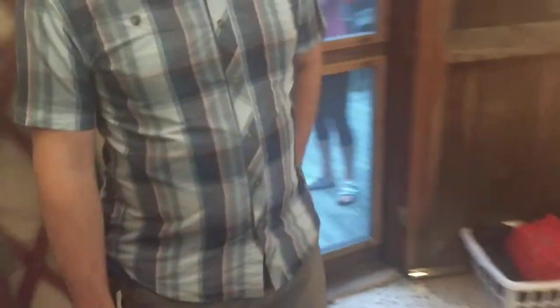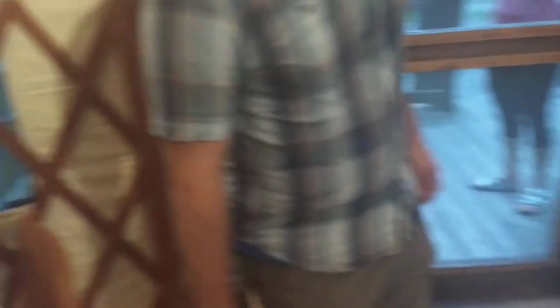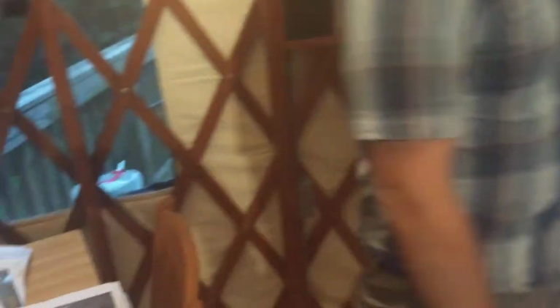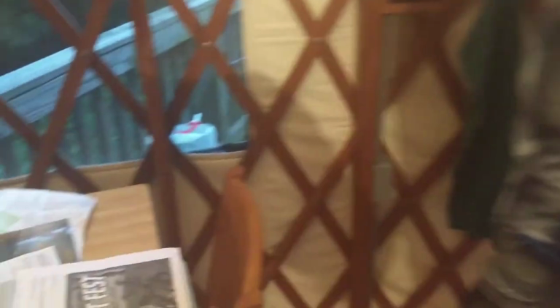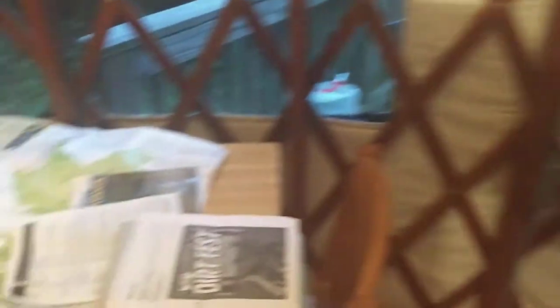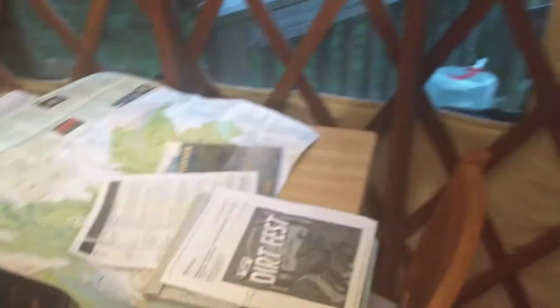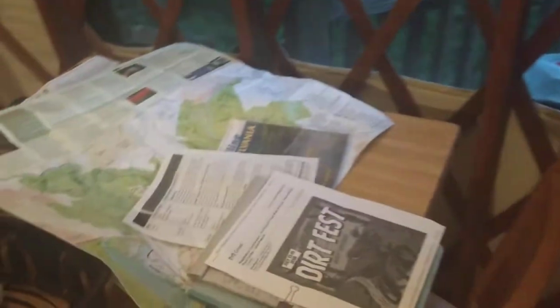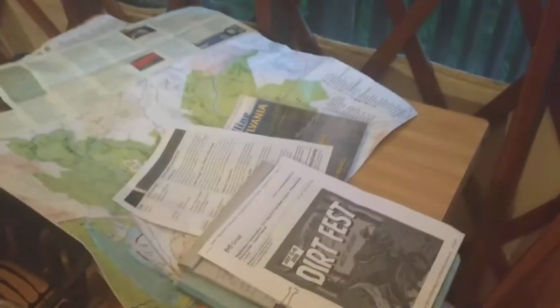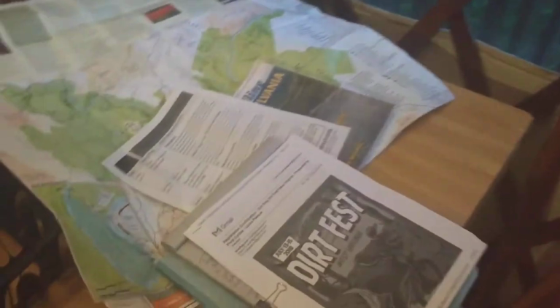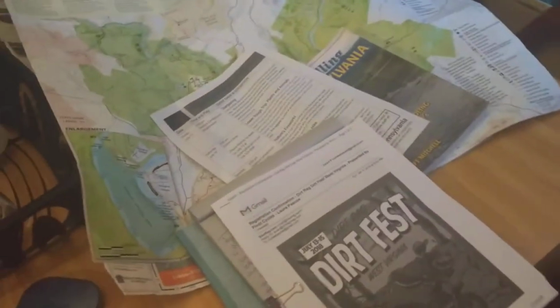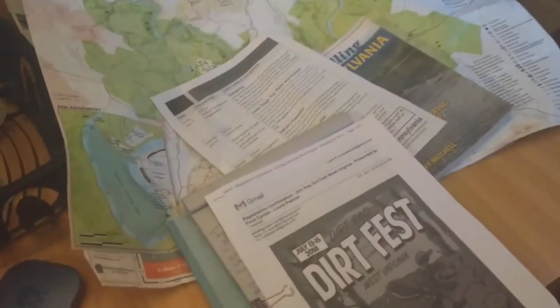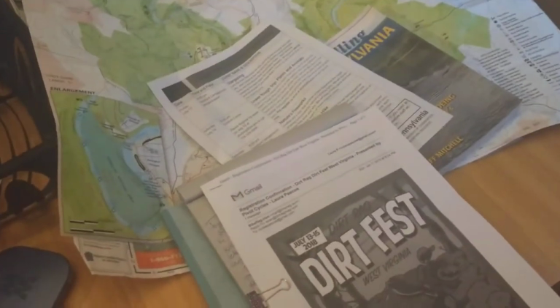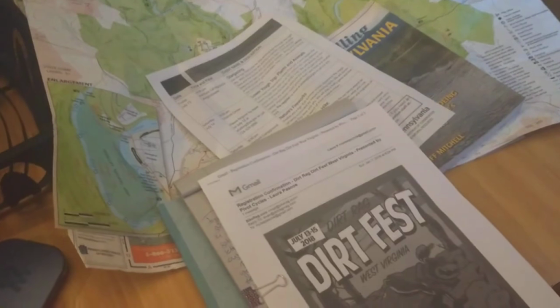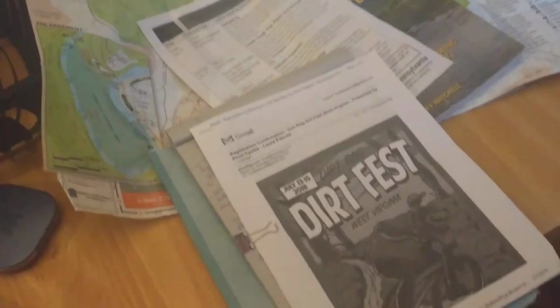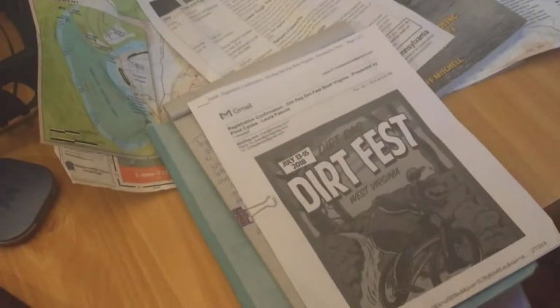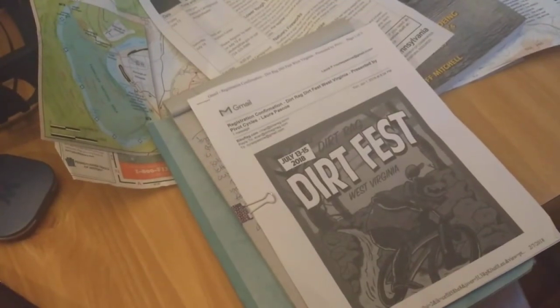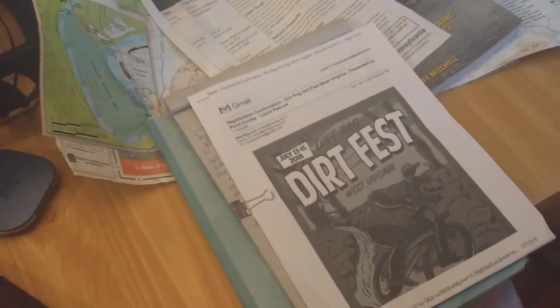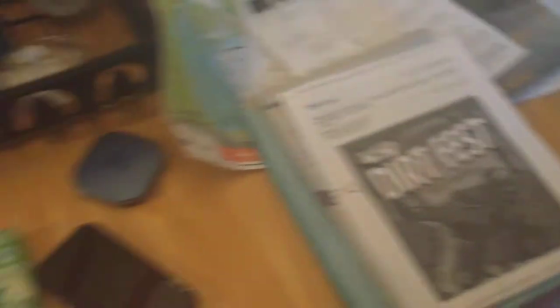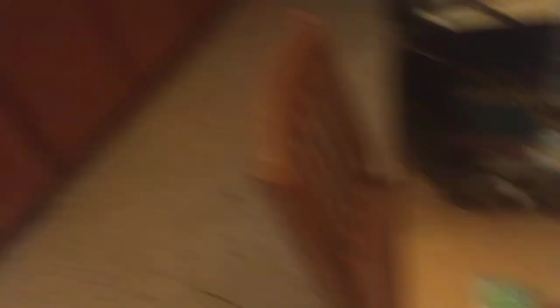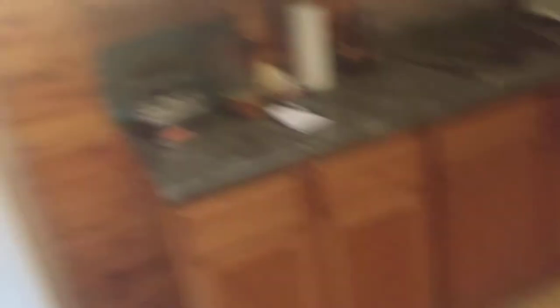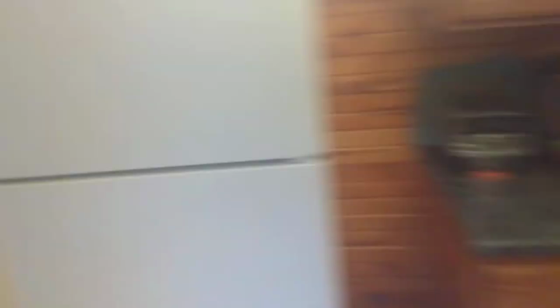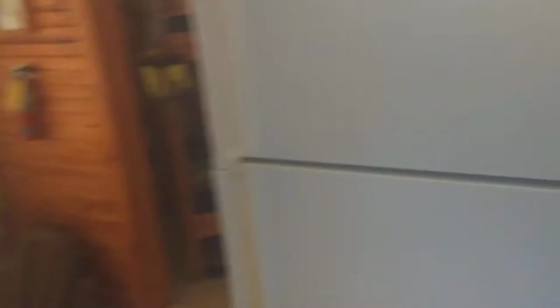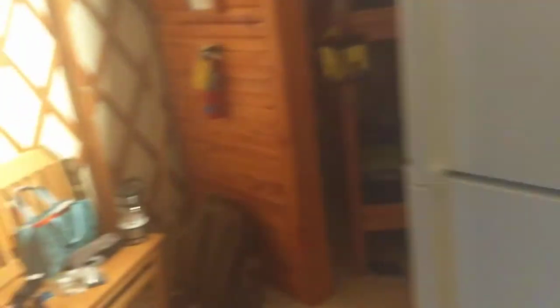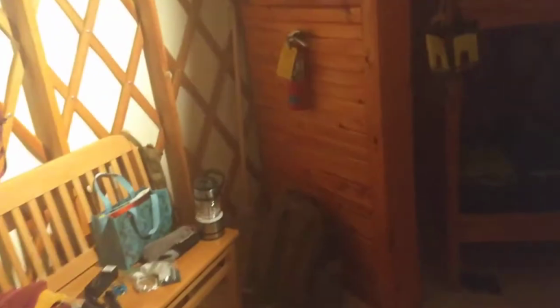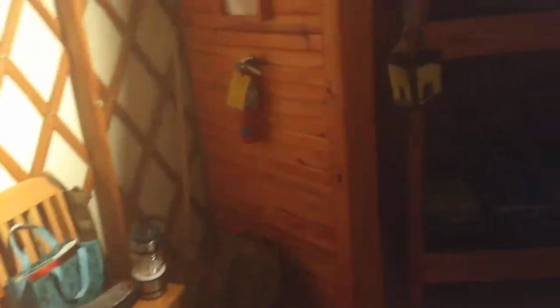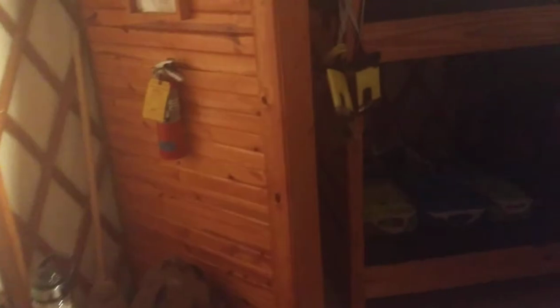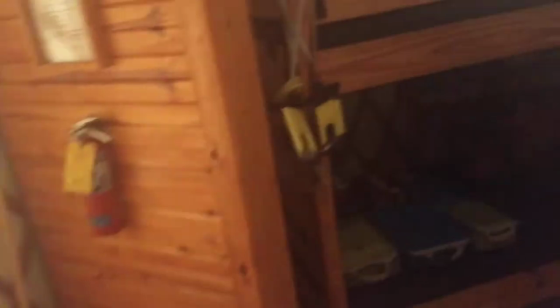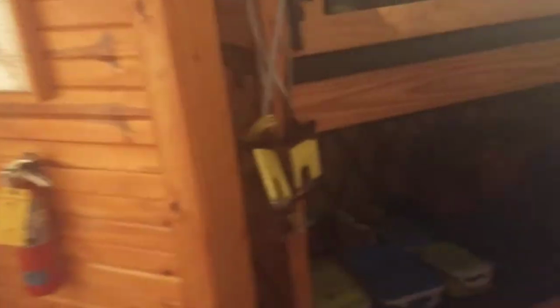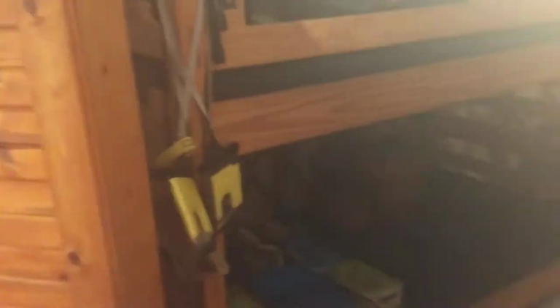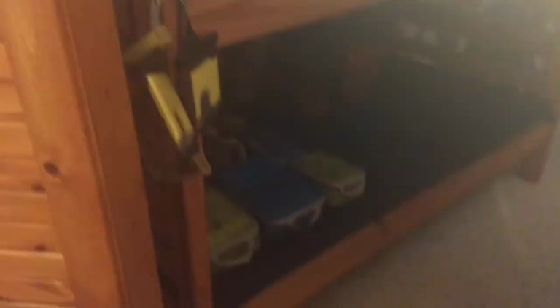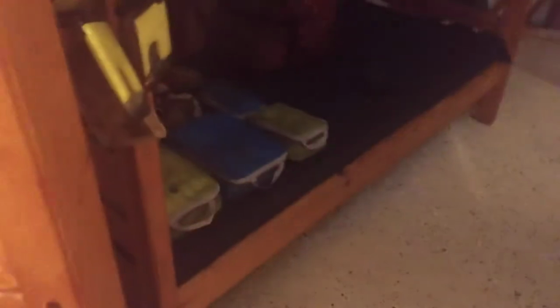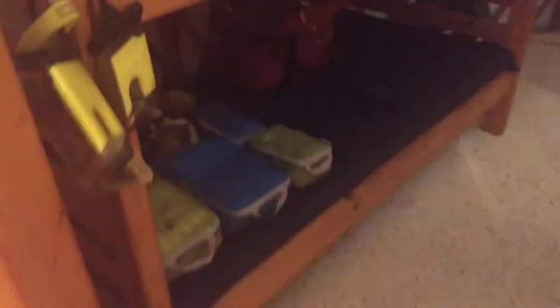It looks like they're going to the Dirt Fest in West Virginia, or they just came from the Dirt Fest in West Virginia. They're very well organized.